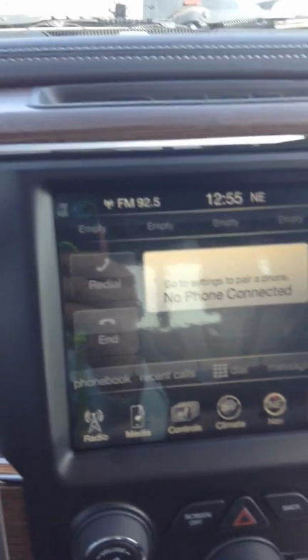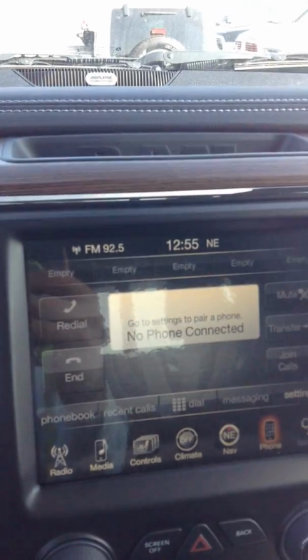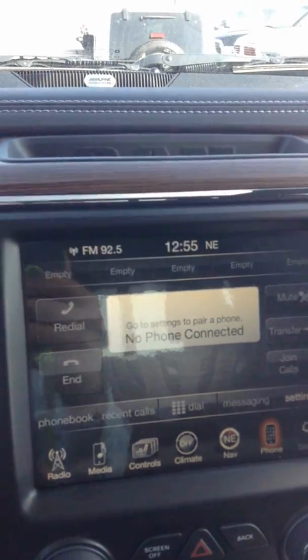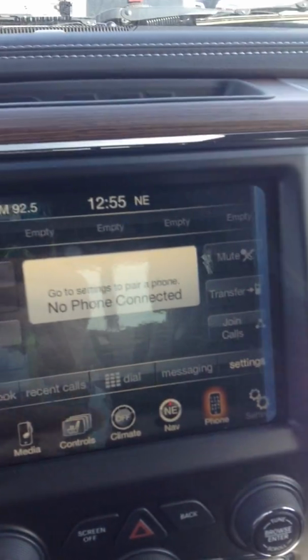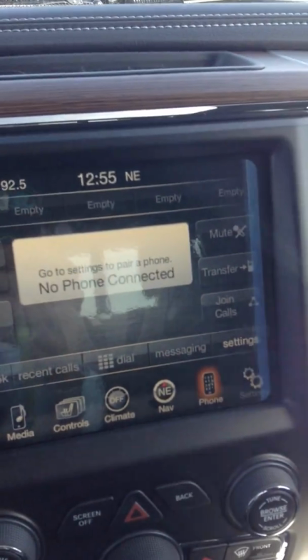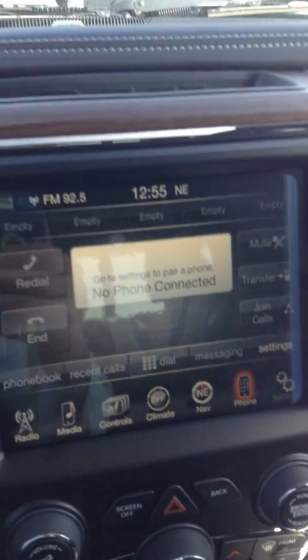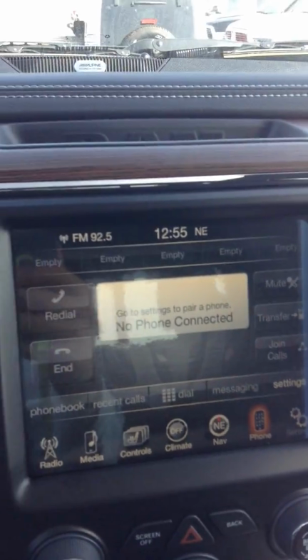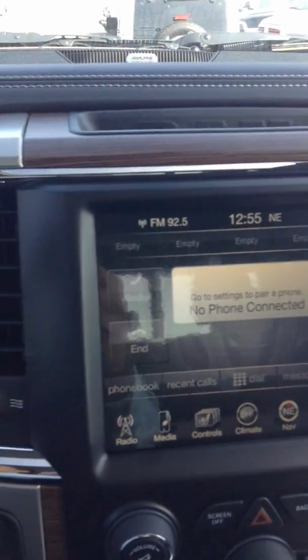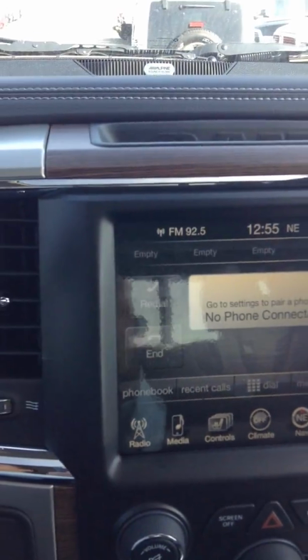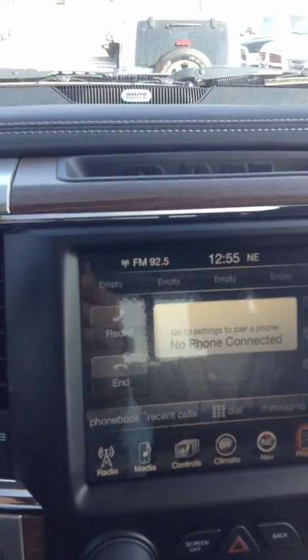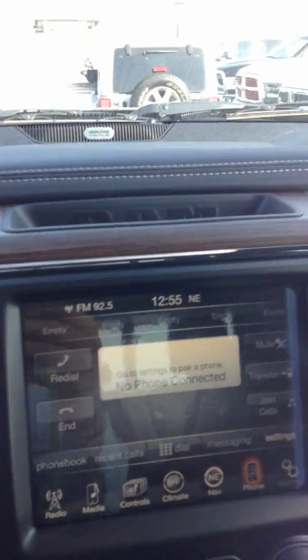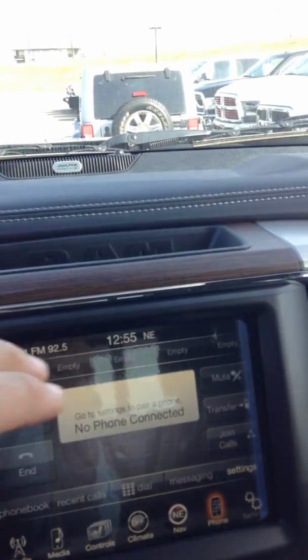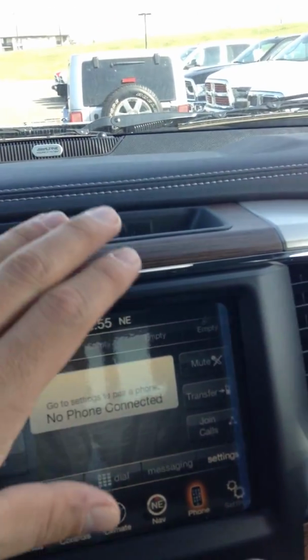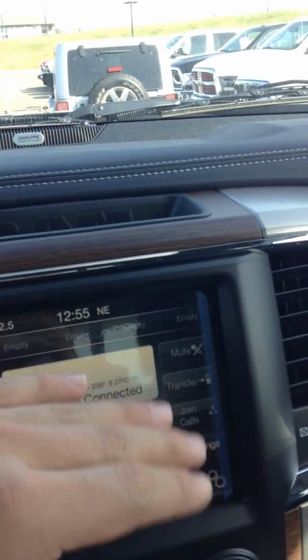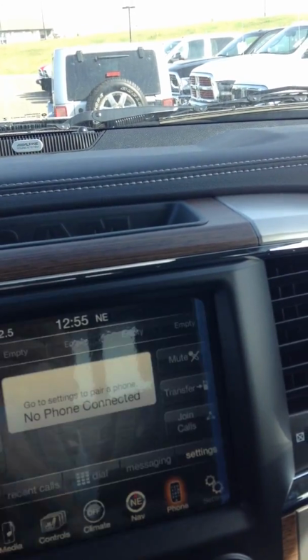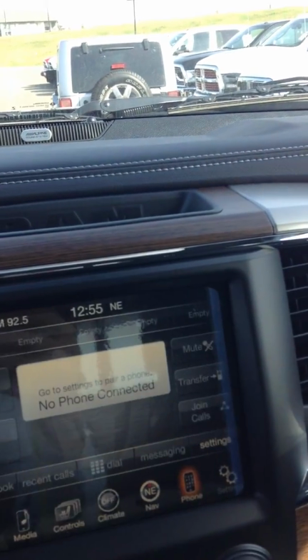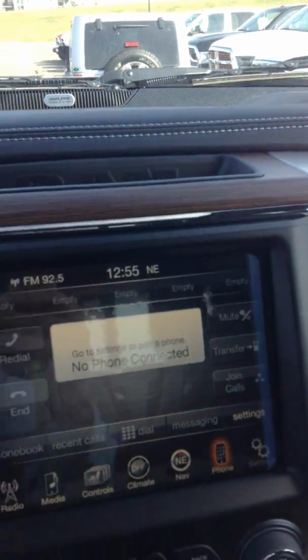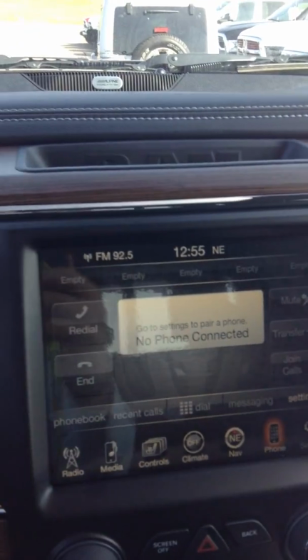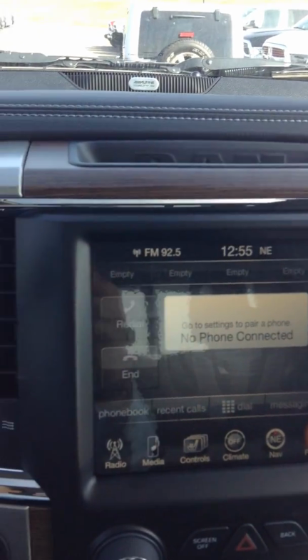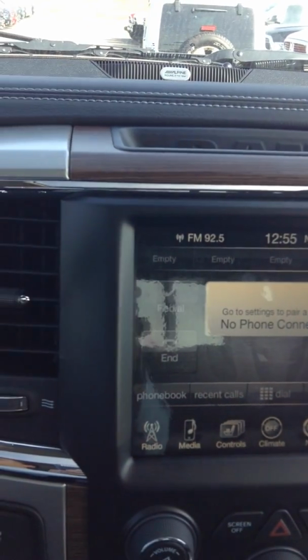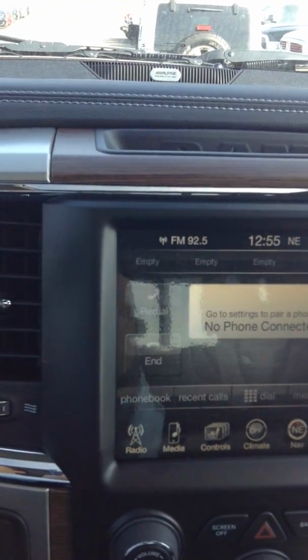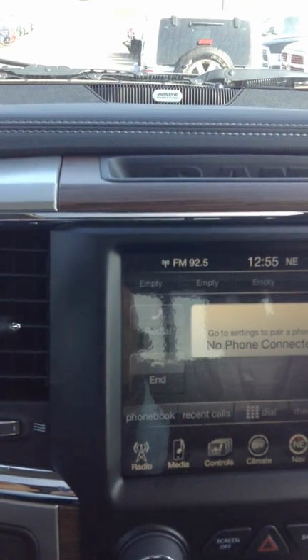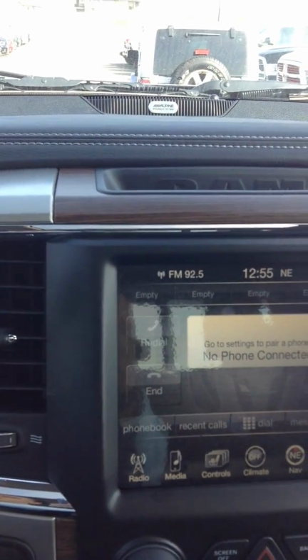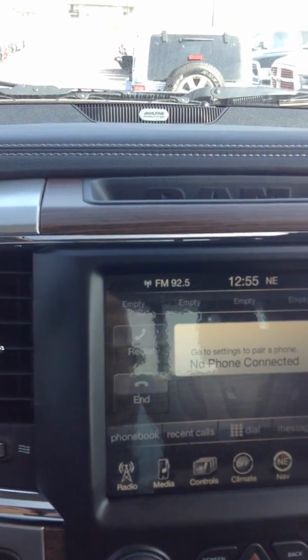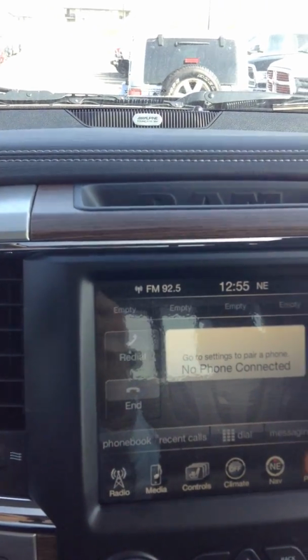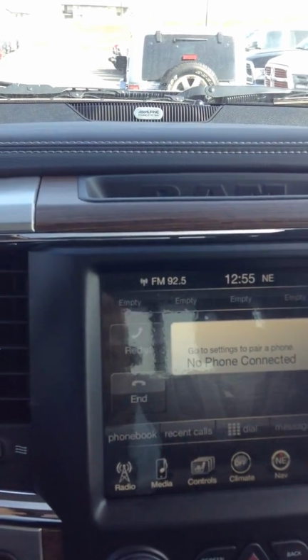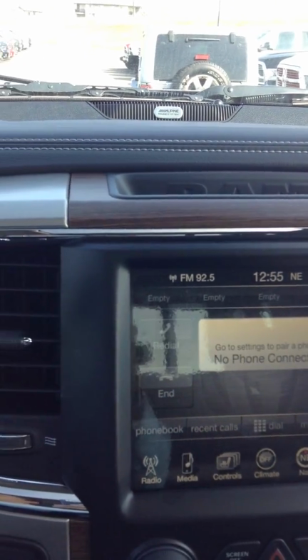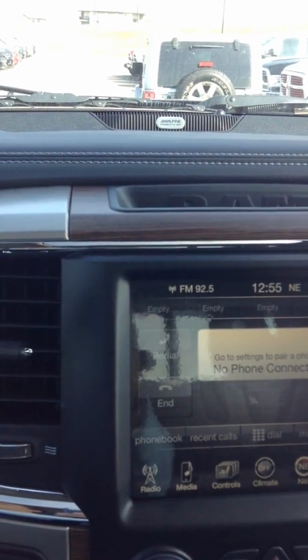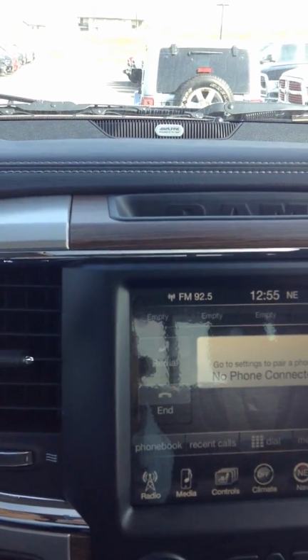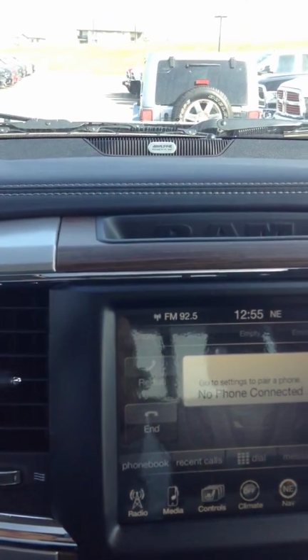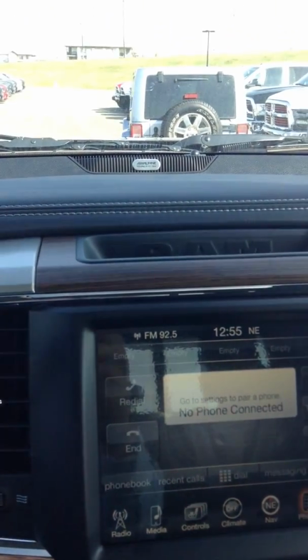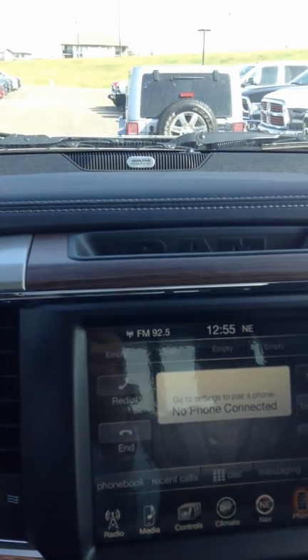Vehicle settings — I can't go in there unless the vehicle is on, but it basically lets you change your display theme, background colors, and adjust your wipers. You have automatic rain-sensing wipers as well.